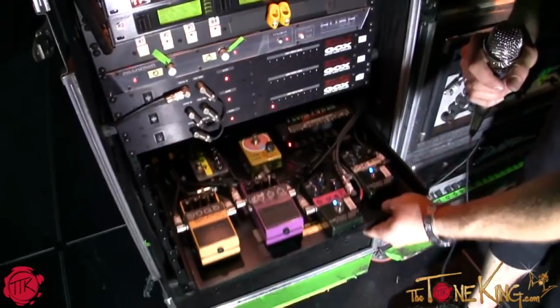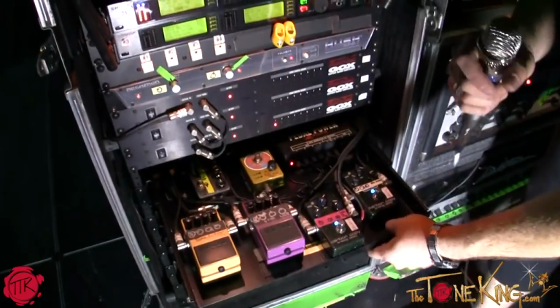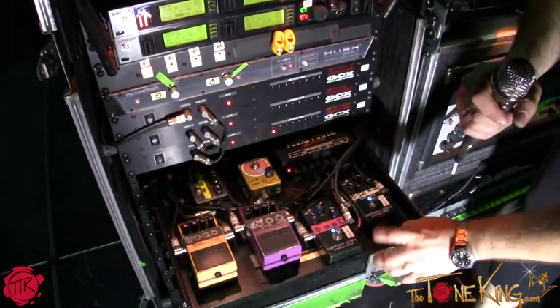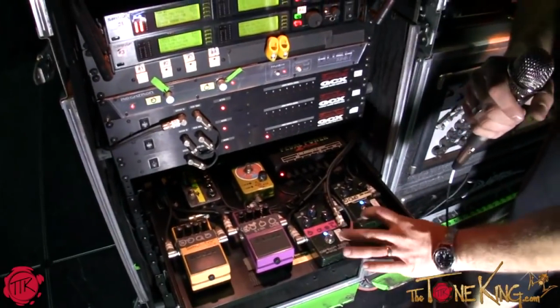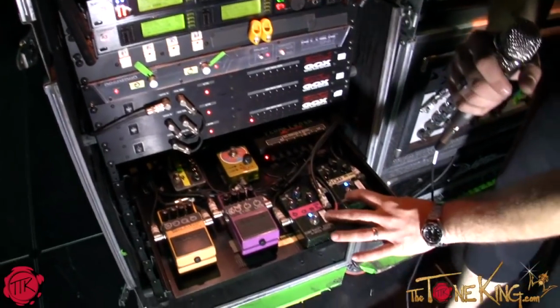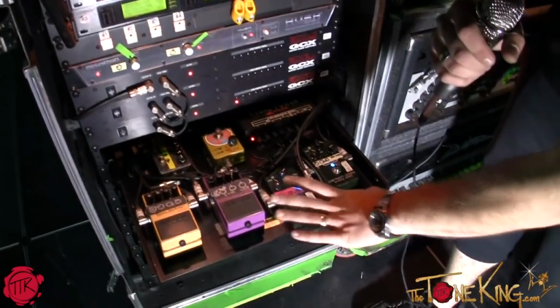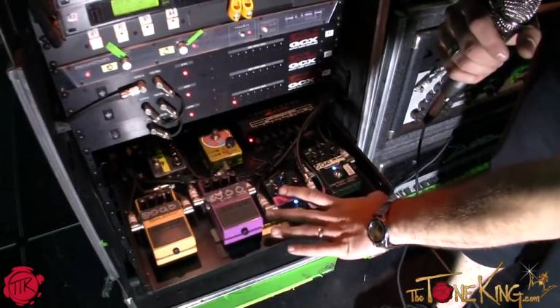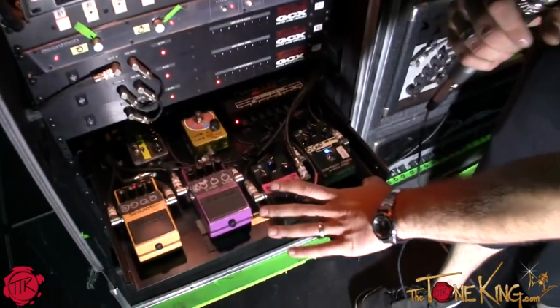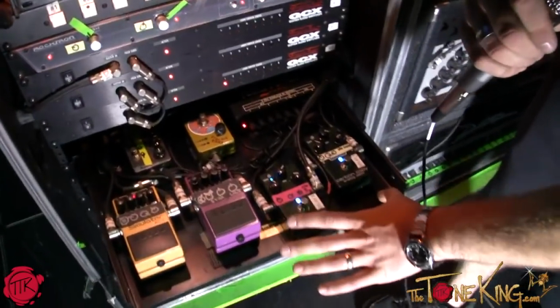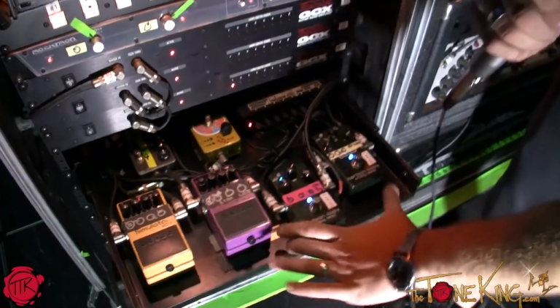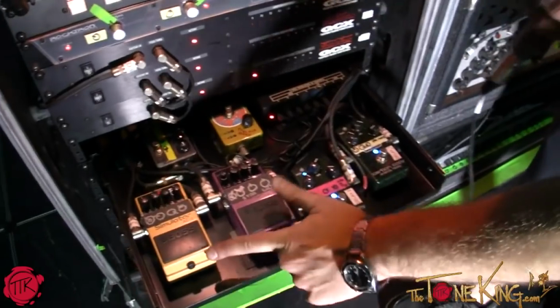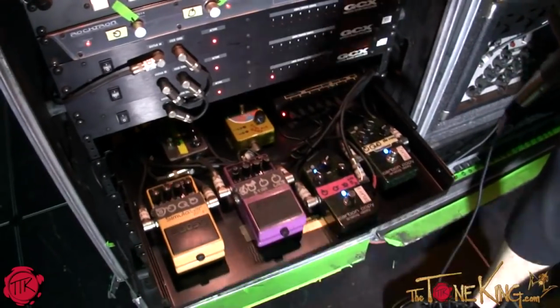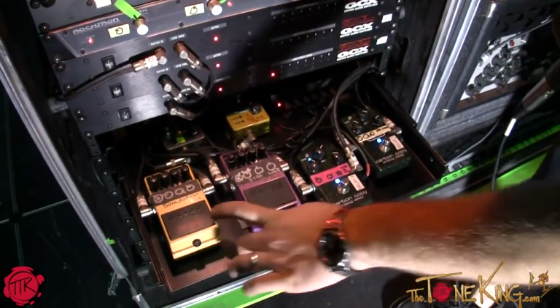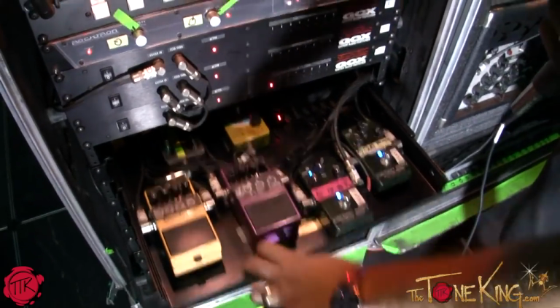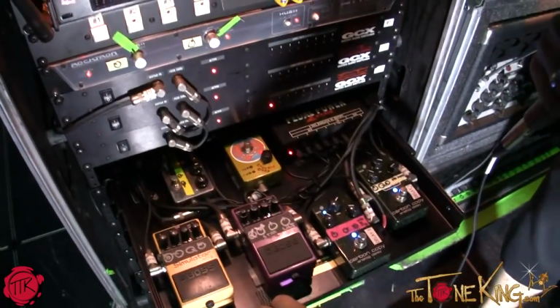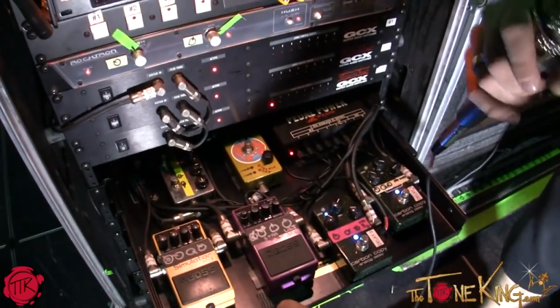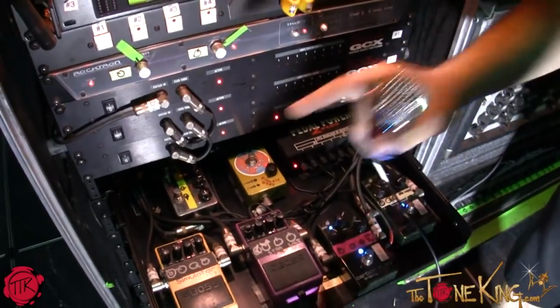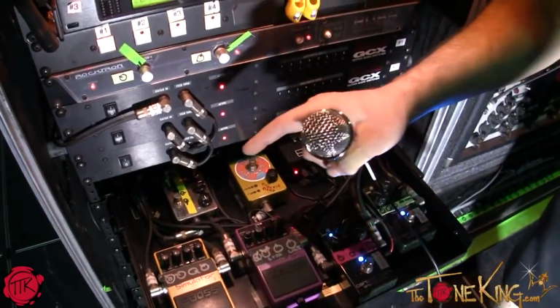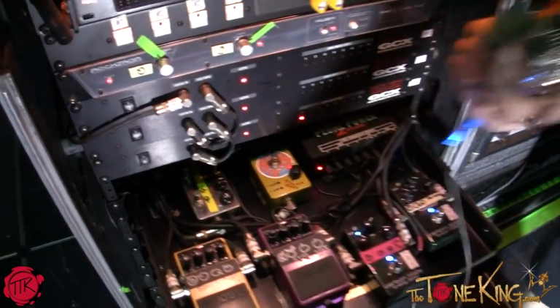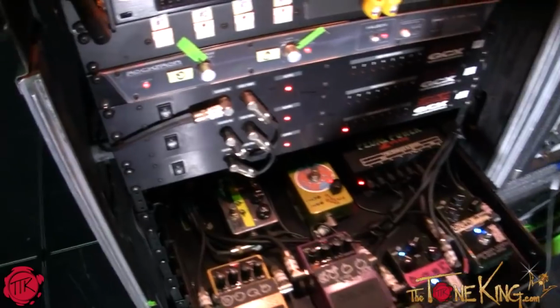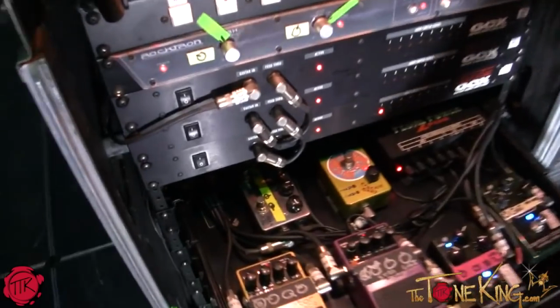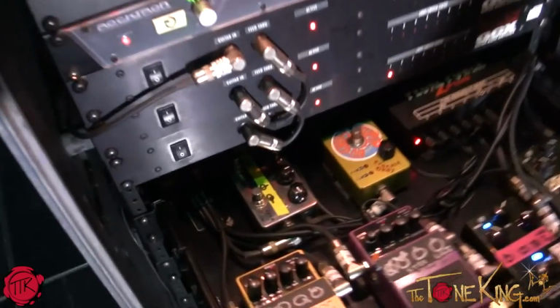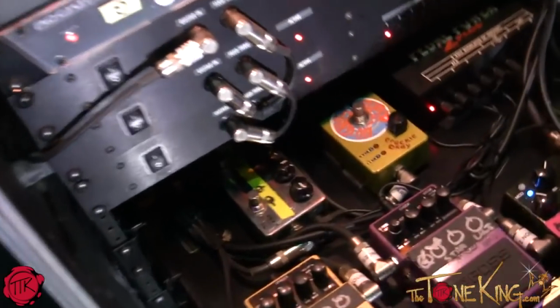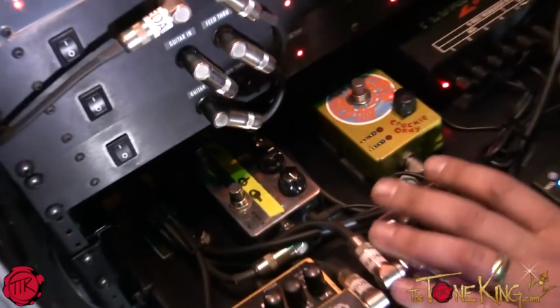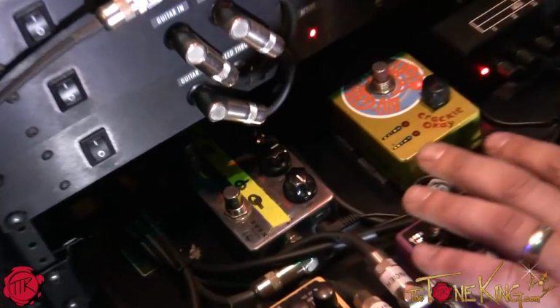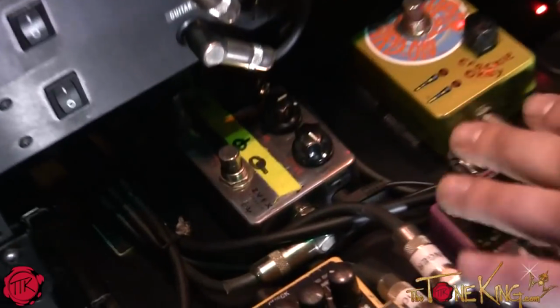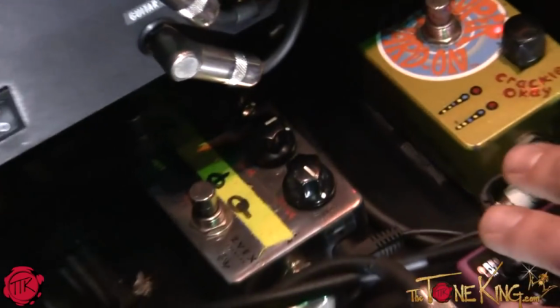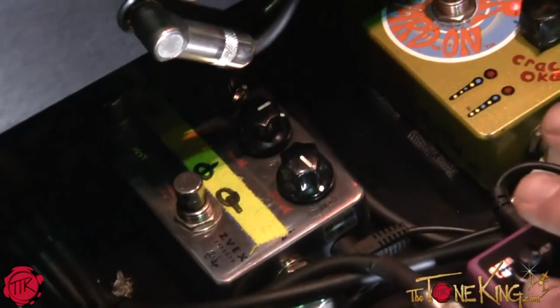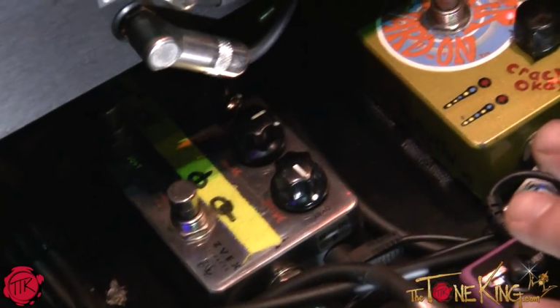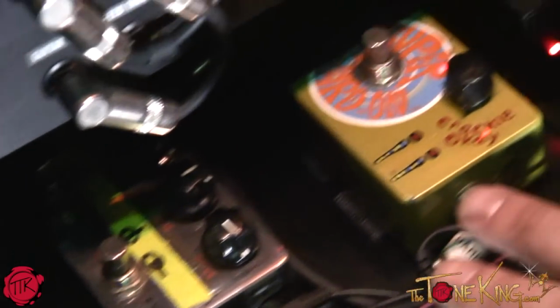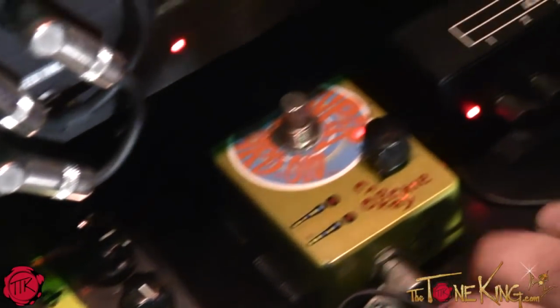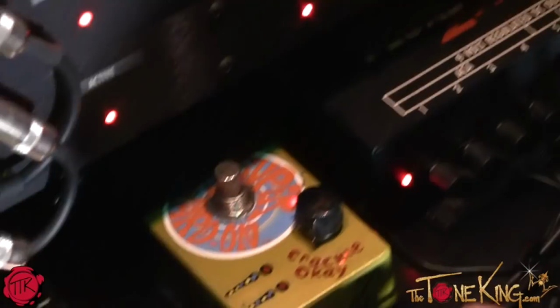What we've got here is a couple of delays, a flanger, and an acoustic guitar simulator right here. This back here is an overdrive pedal — it's a Box of Rock. Both are Z-Vex pedals. This is a Super Hard-On right here, is what they call that one.